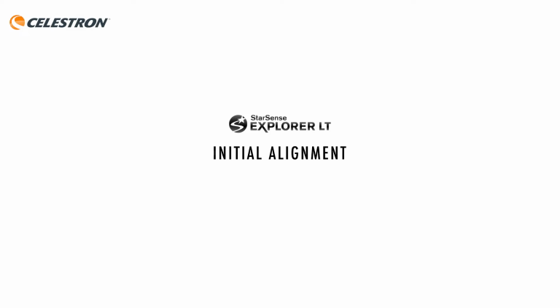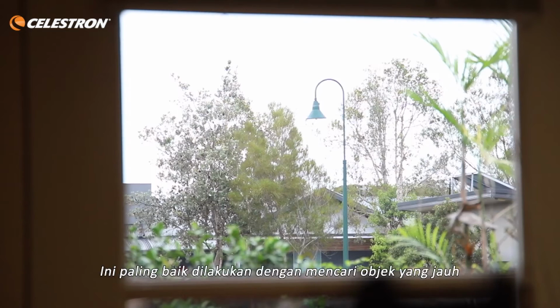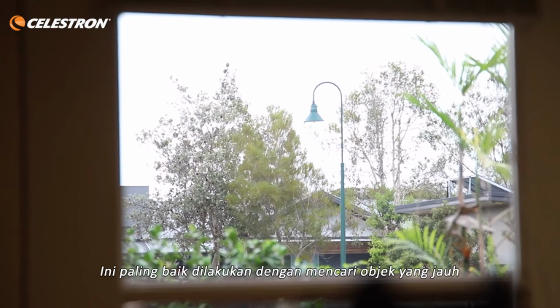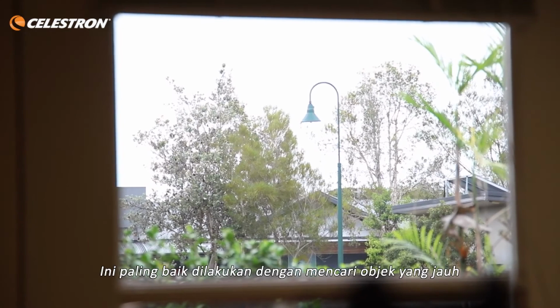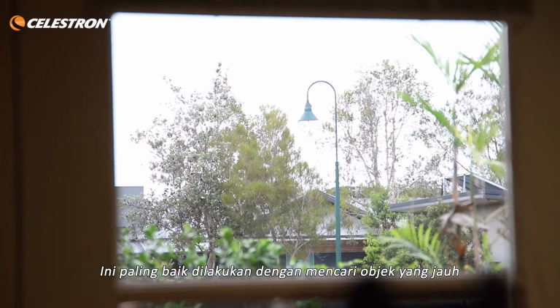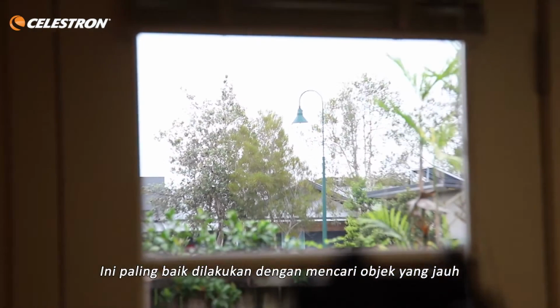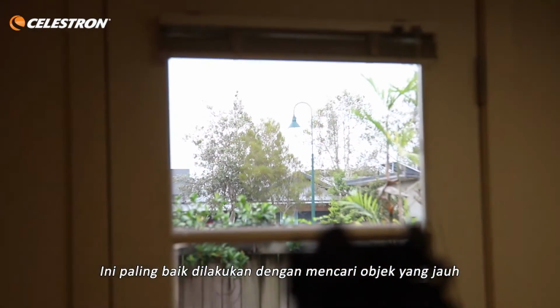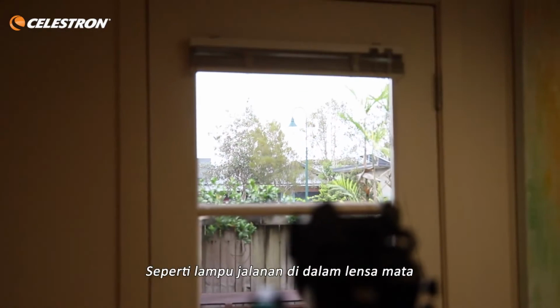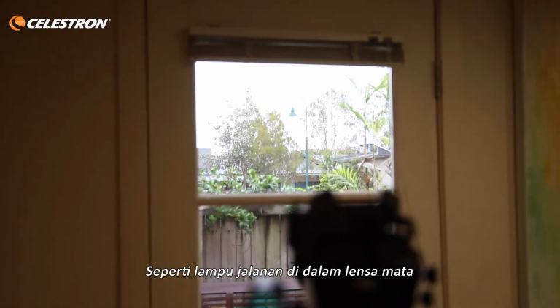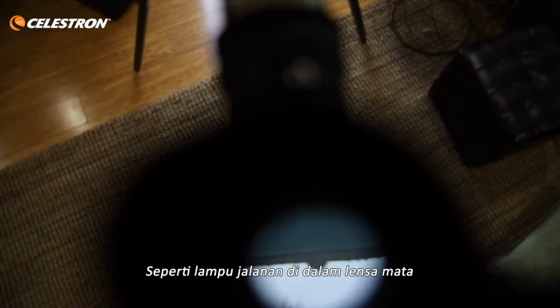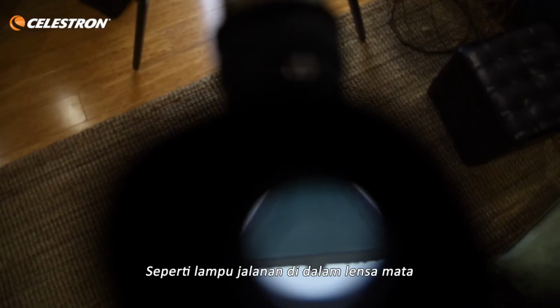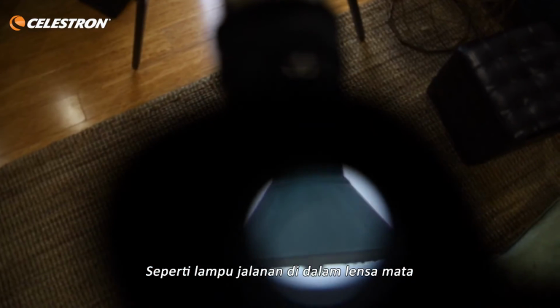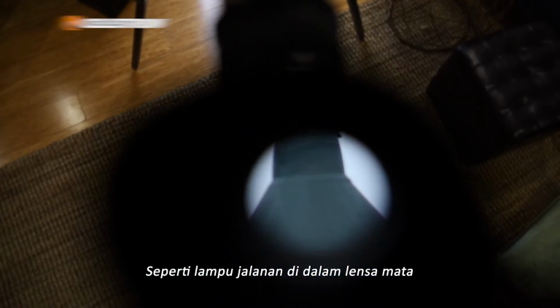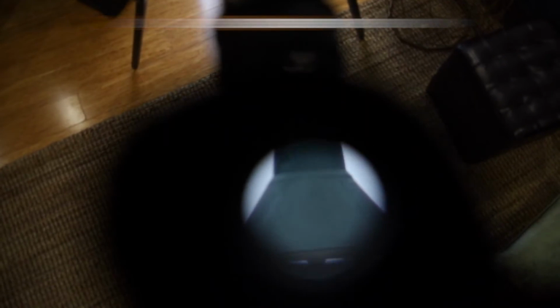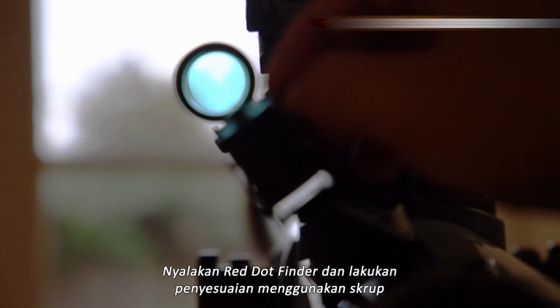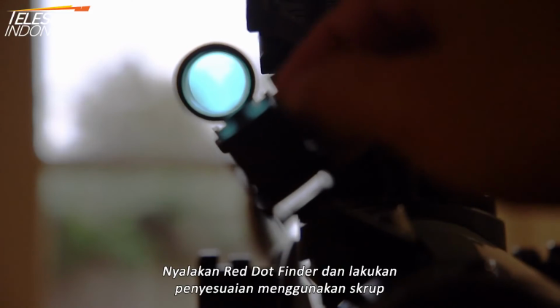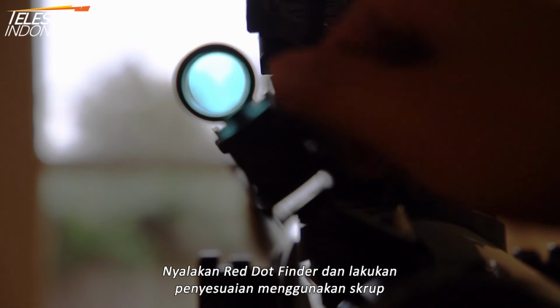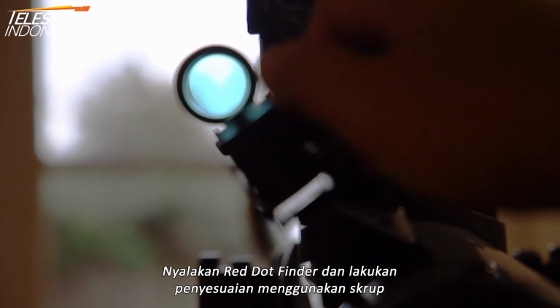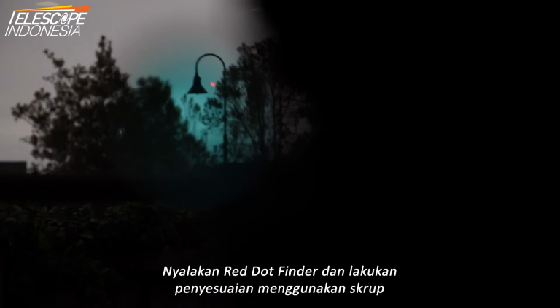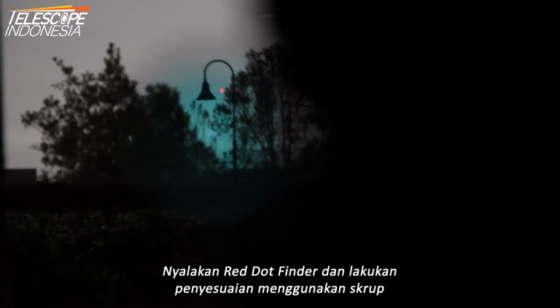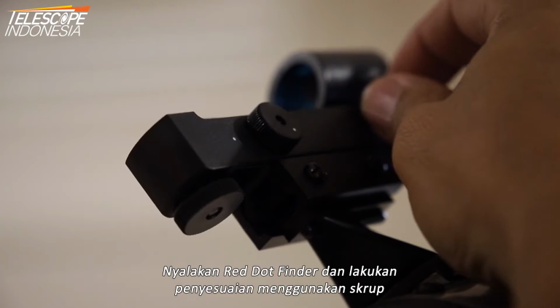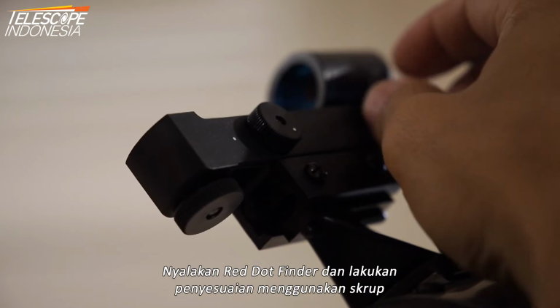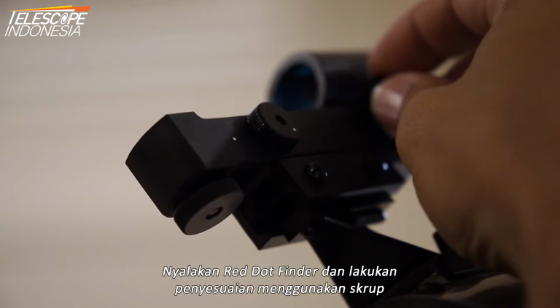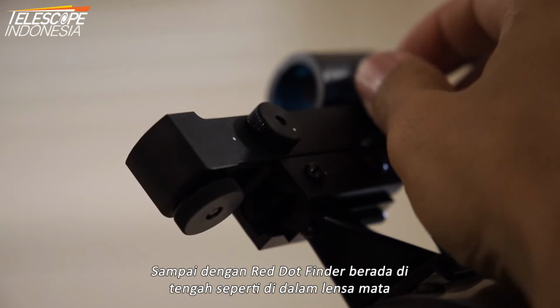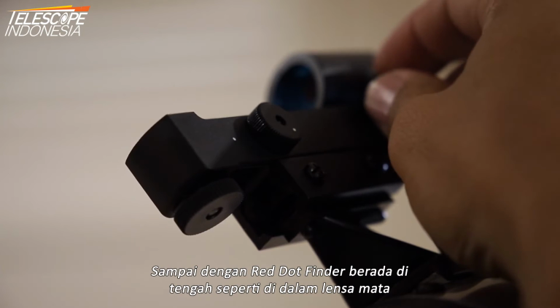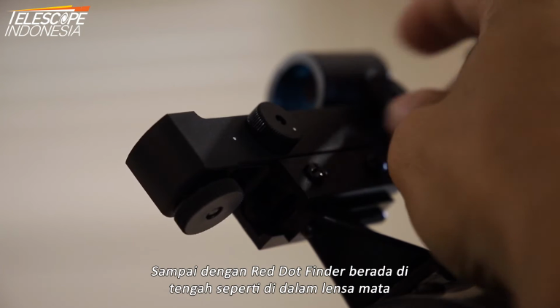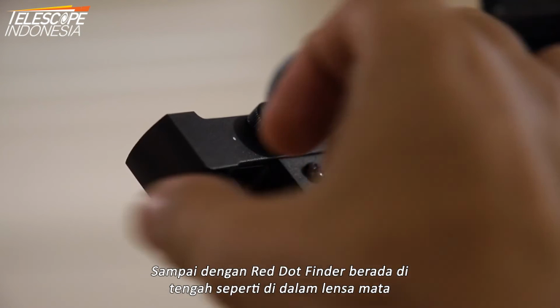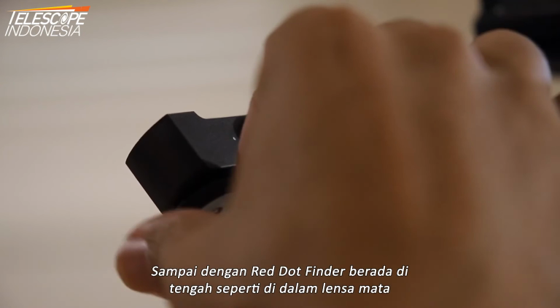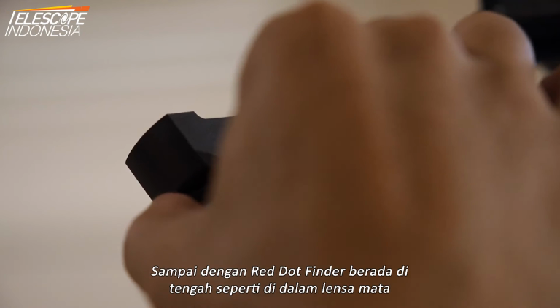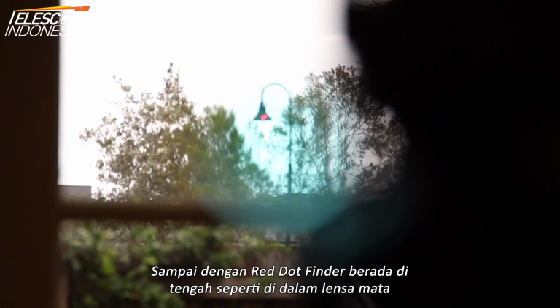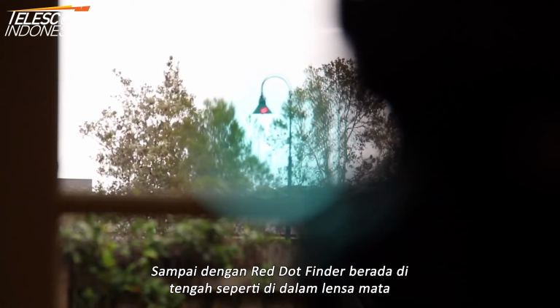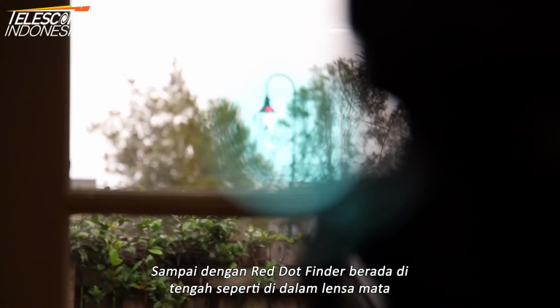This is best done by getting a distant object like a street light in the eyepiece. Turn on the red dot finder and make adjustments with the screws until the red dot is right in the middle, just like it is in the eyepiece.